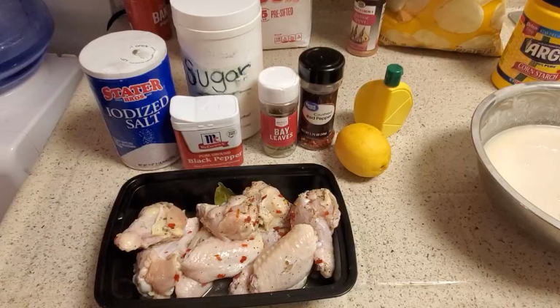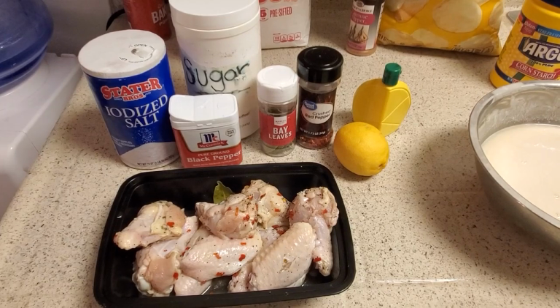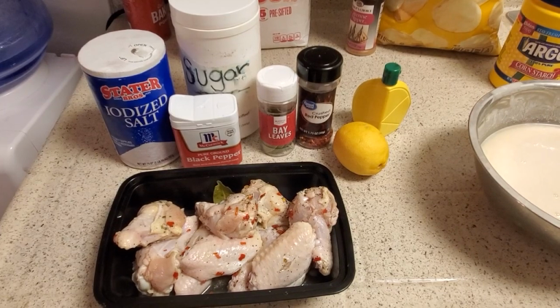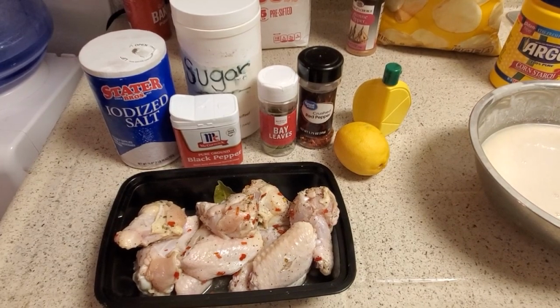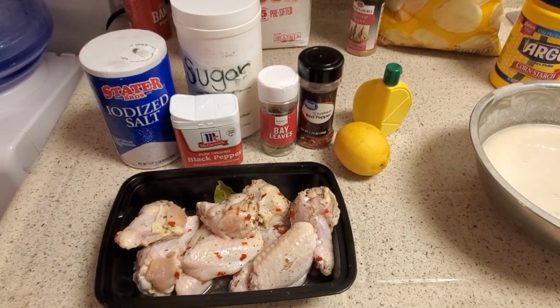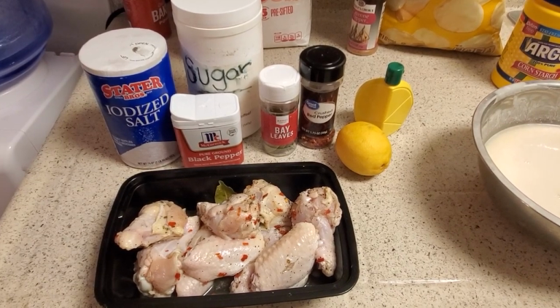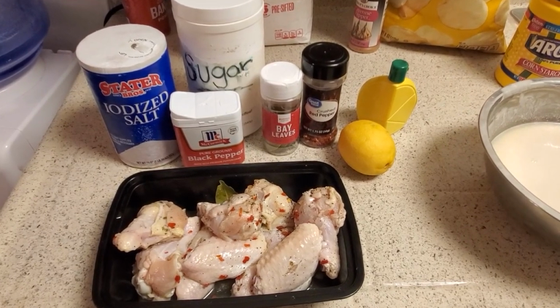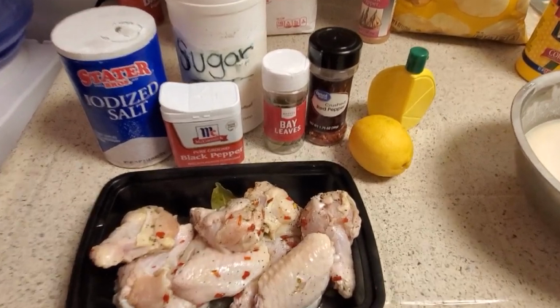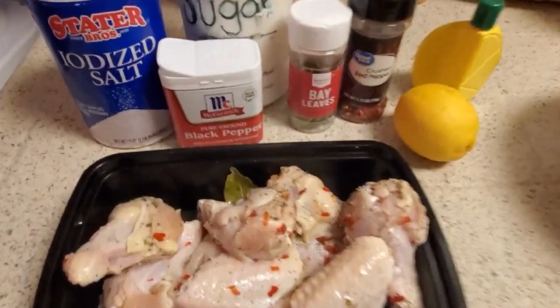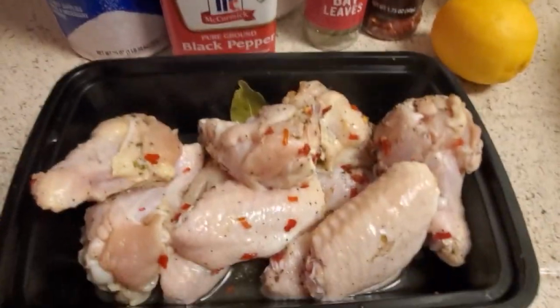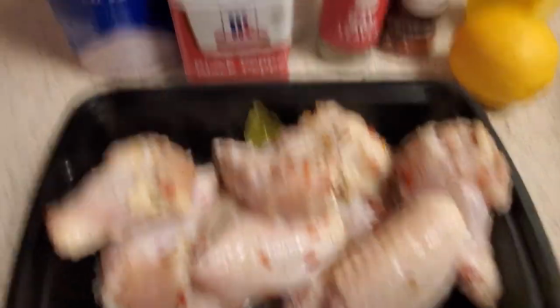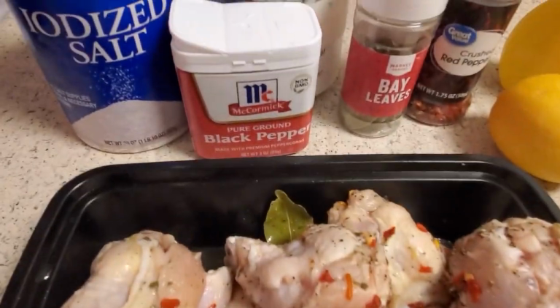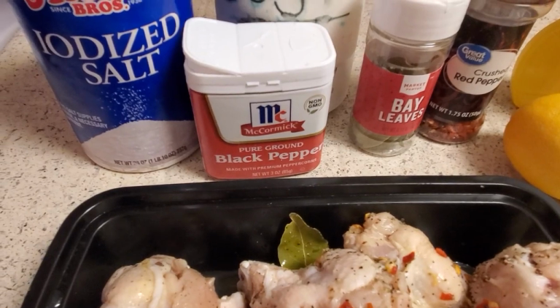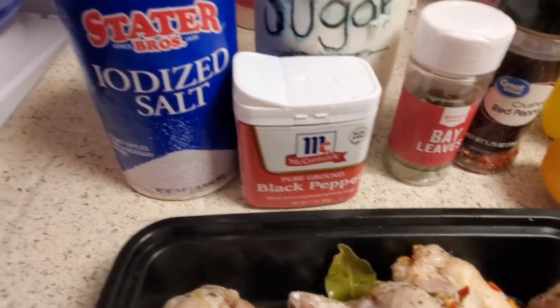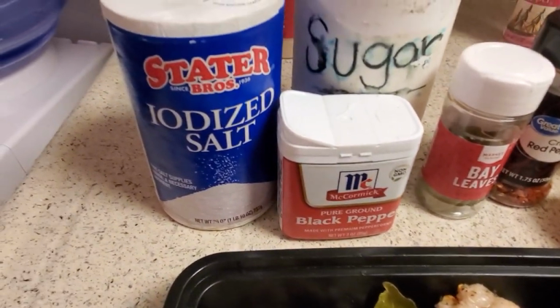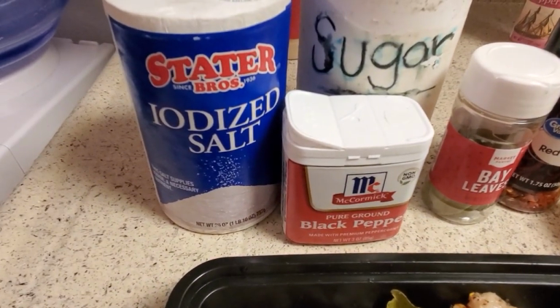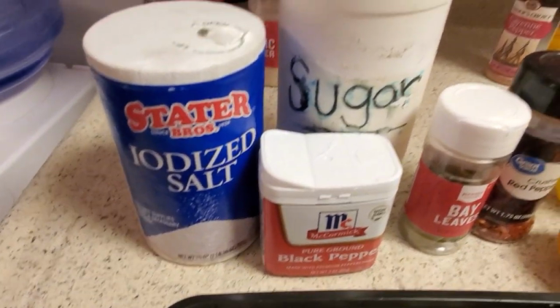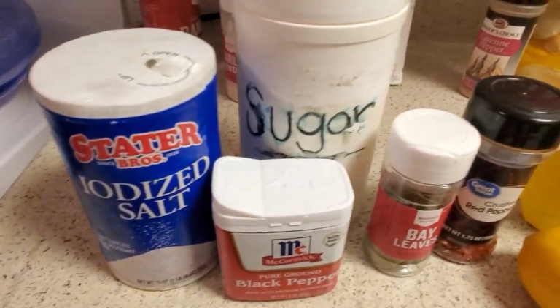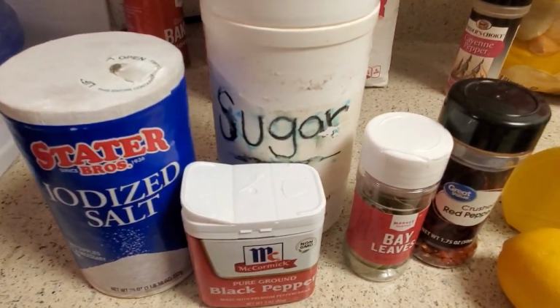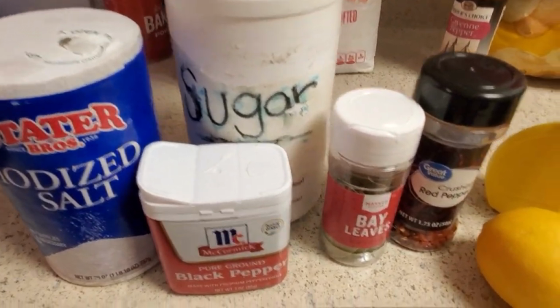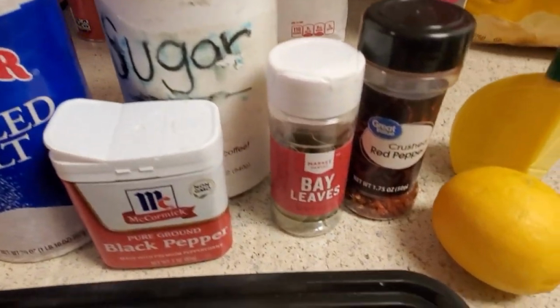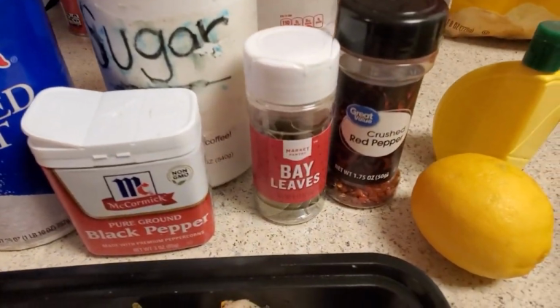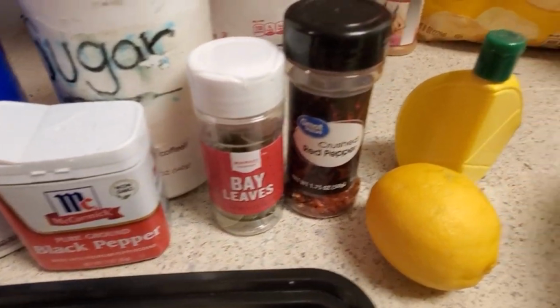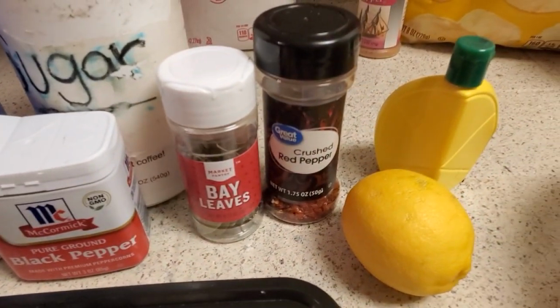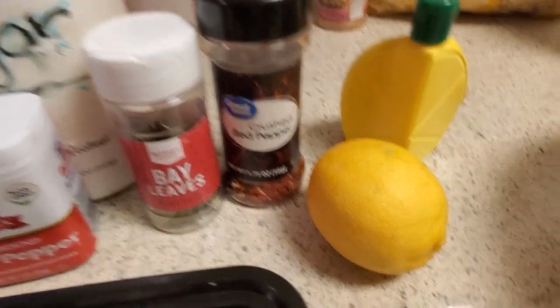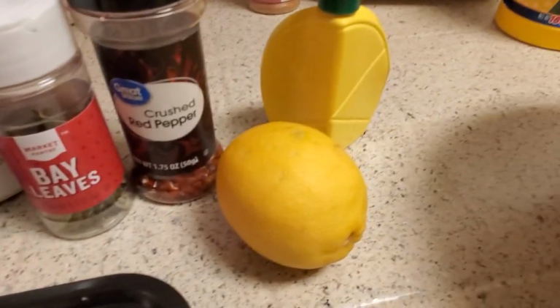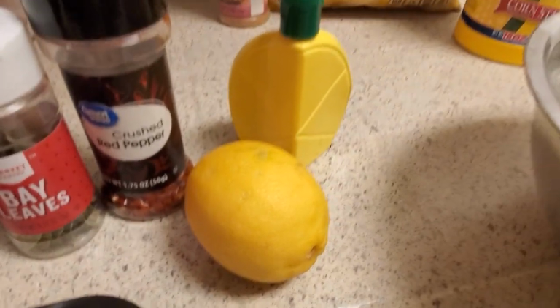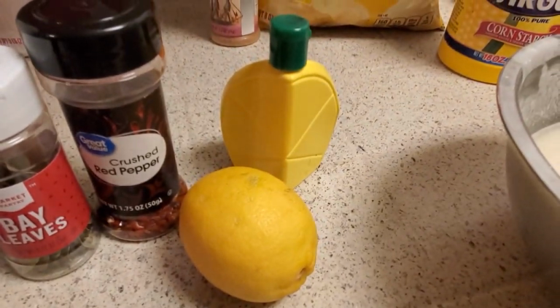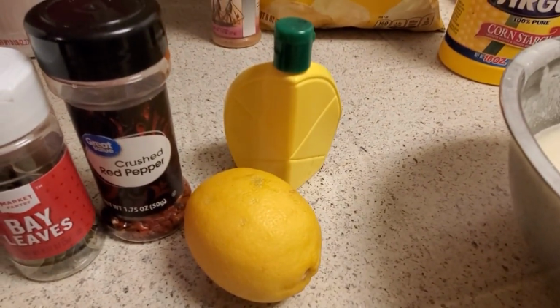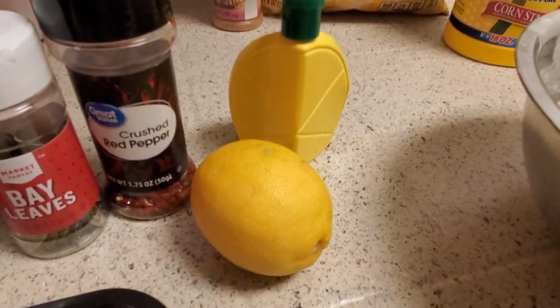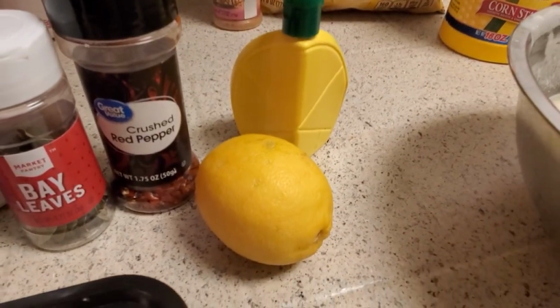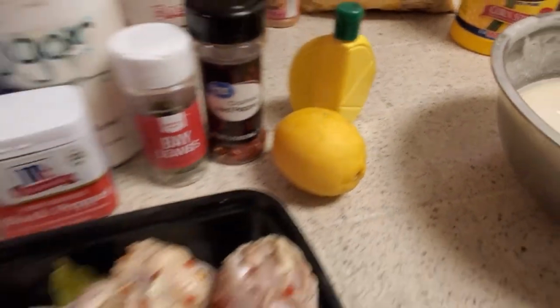Brine the chicken for a minimum of 3 hours — the longer the better. Use black pepper, 1/3 cup of salt, 1/3 cup of sugar, 1 bay leaf, 1 teaspoon of red pepper flake, and 1 tablespoon of lemon juice.